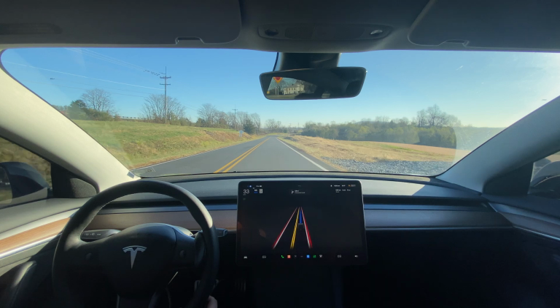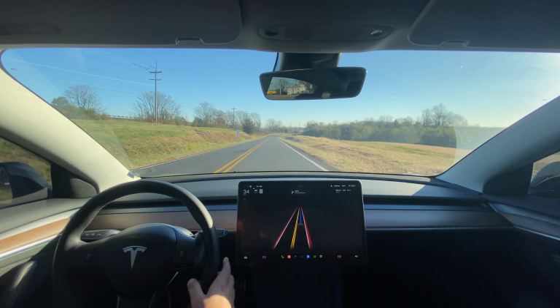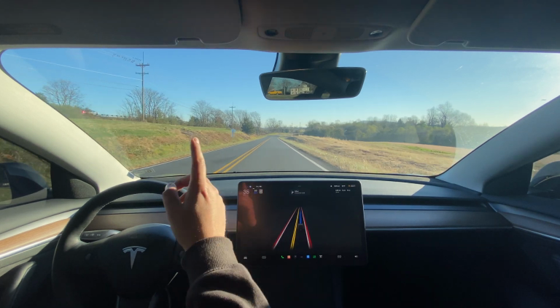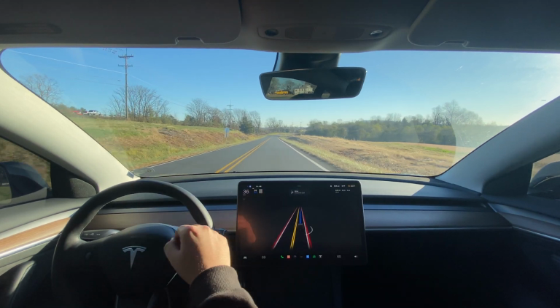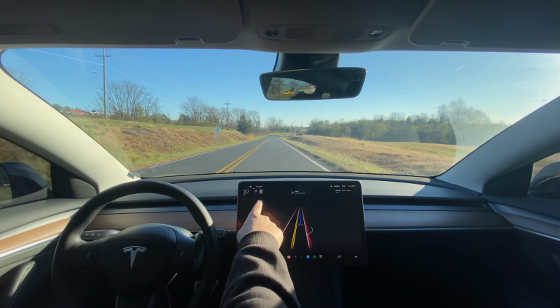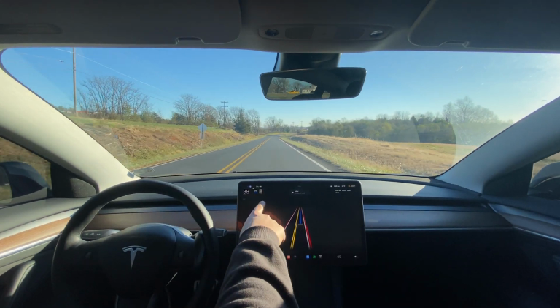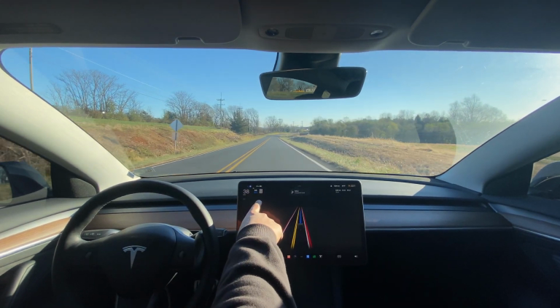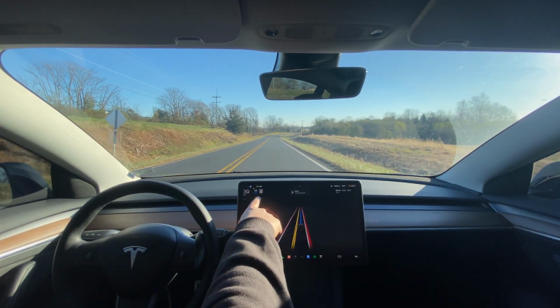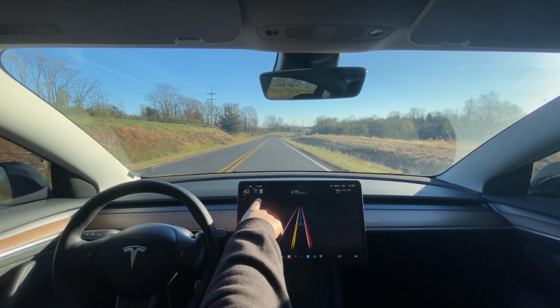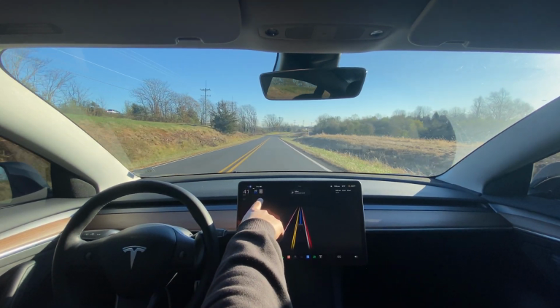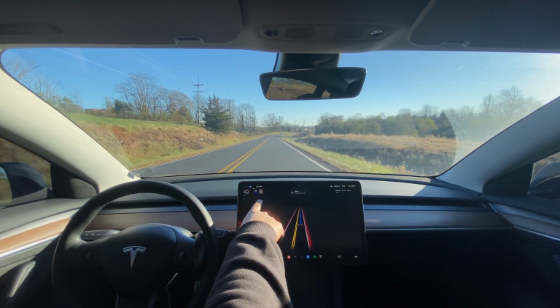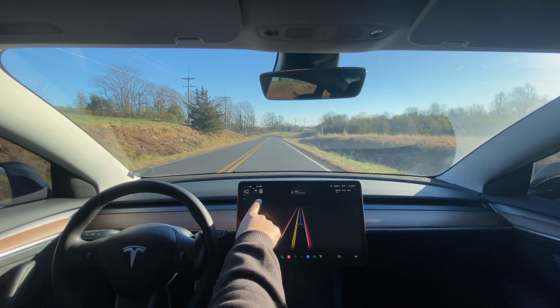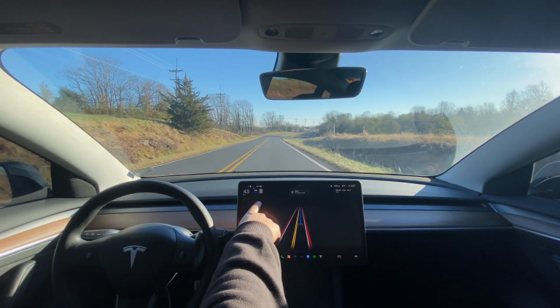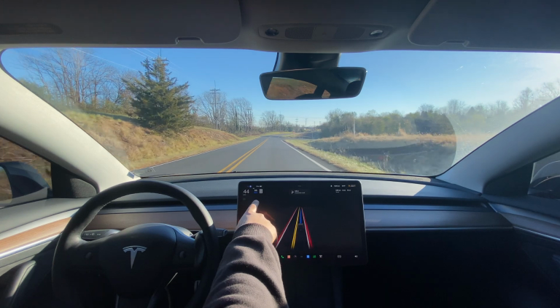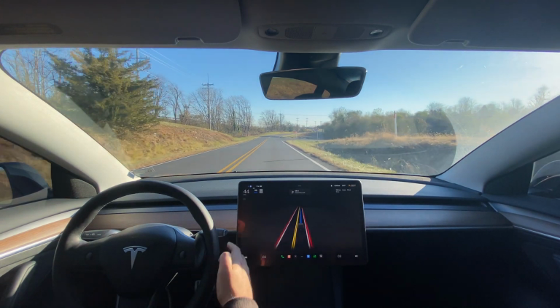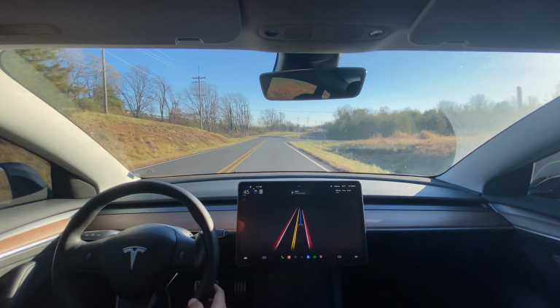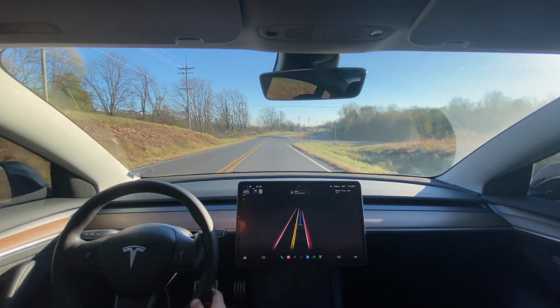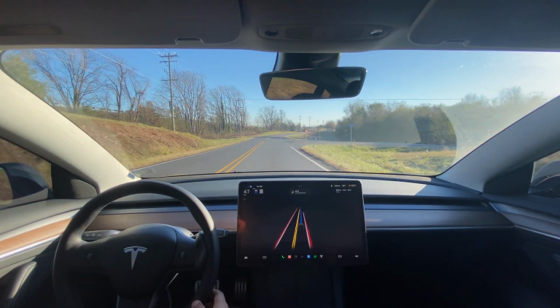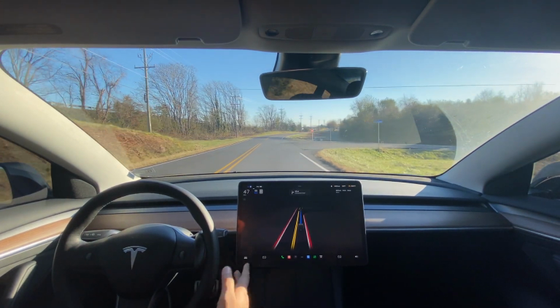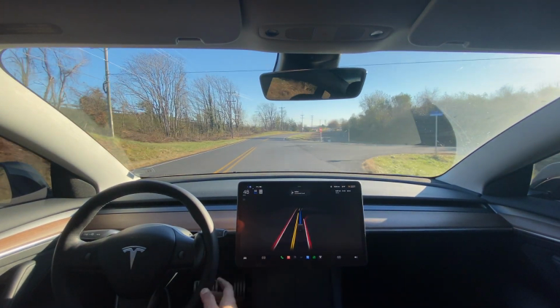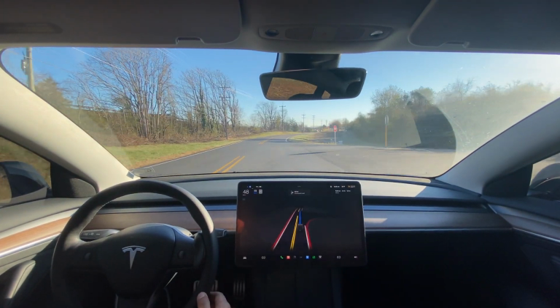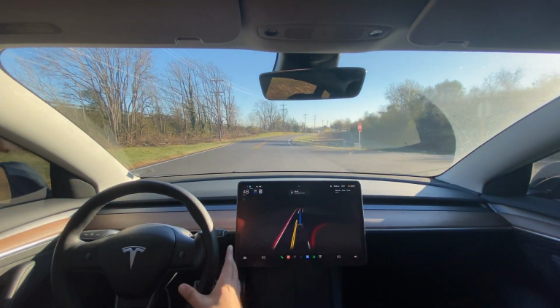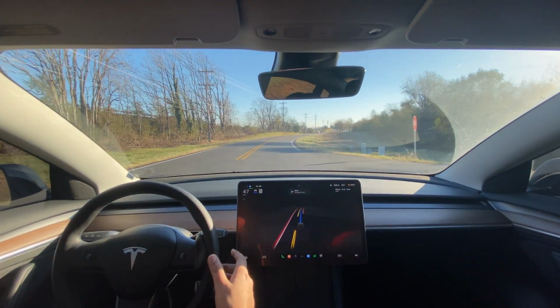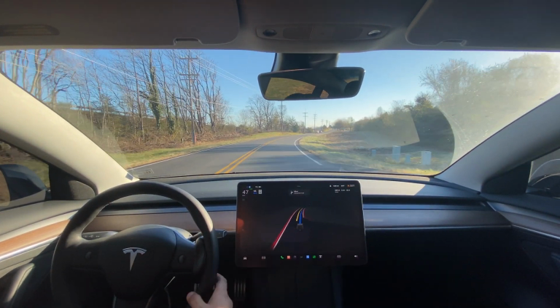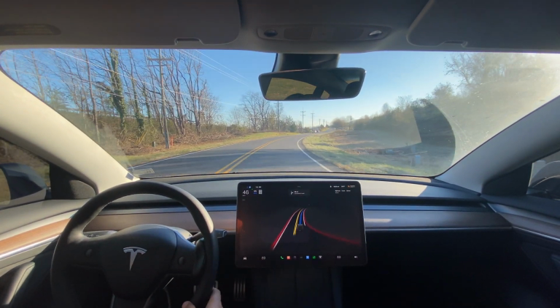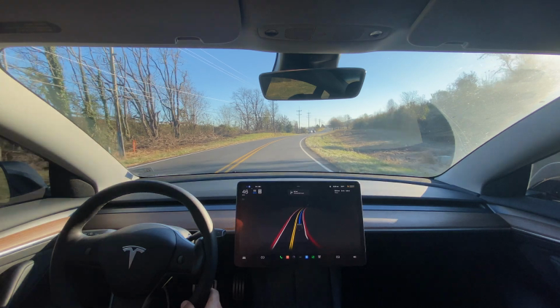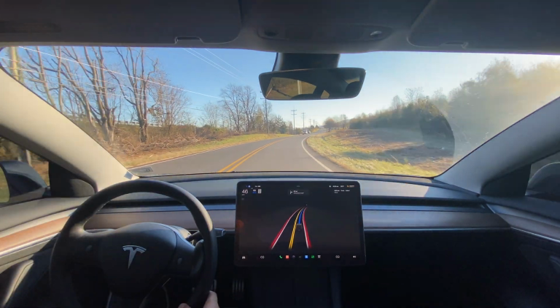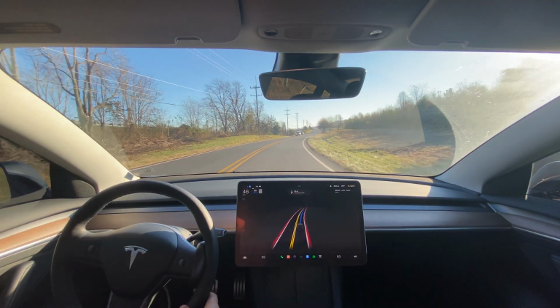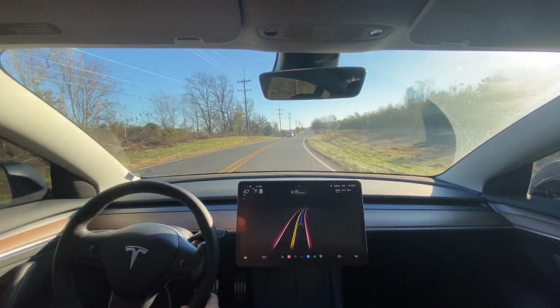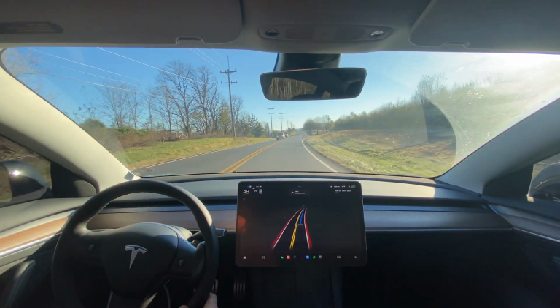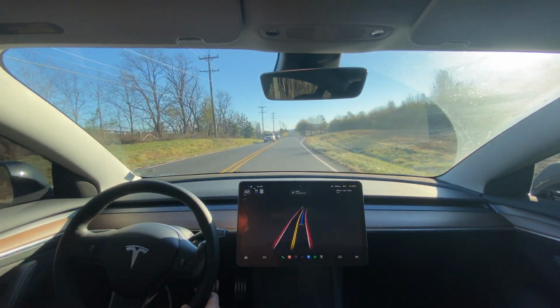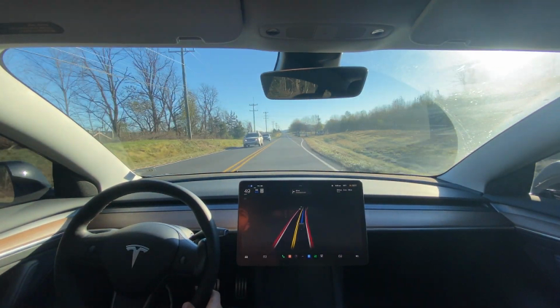This is an unmarked road — there's no speed limit posted — but it automatically sets itself to 25. I go 55 here, so I just manually set the speed.